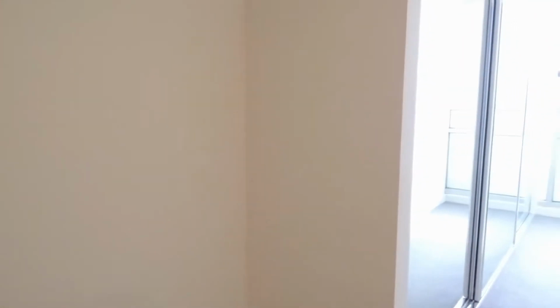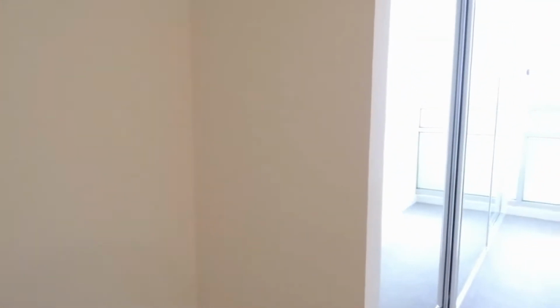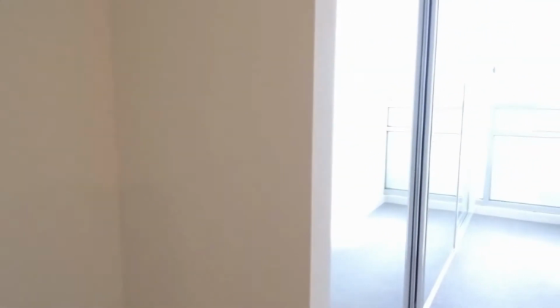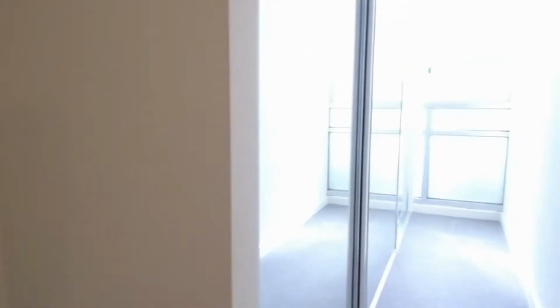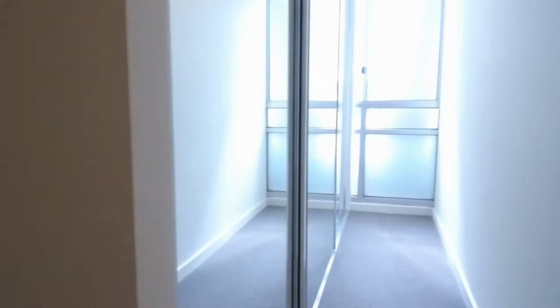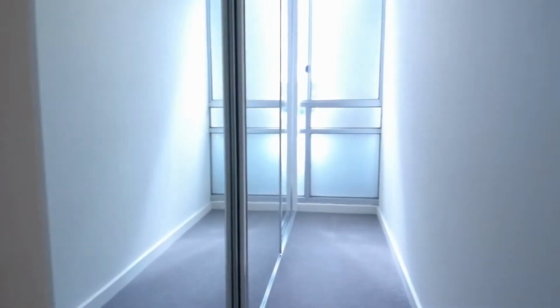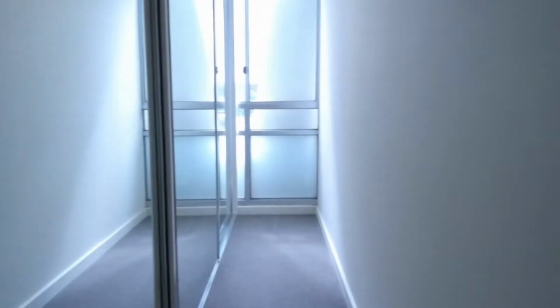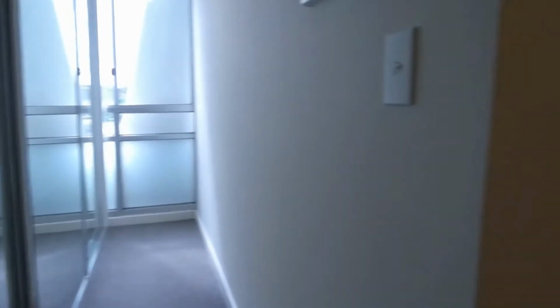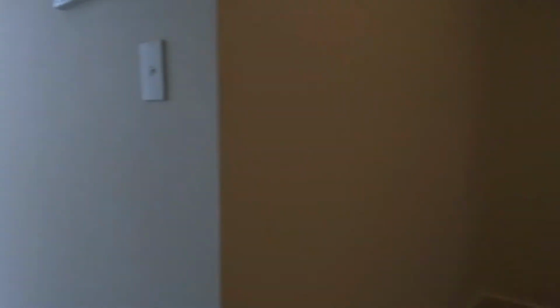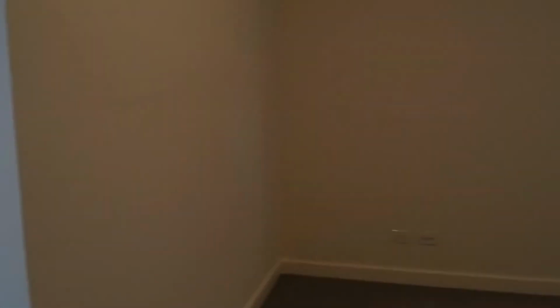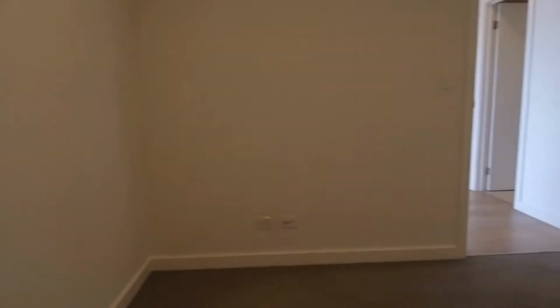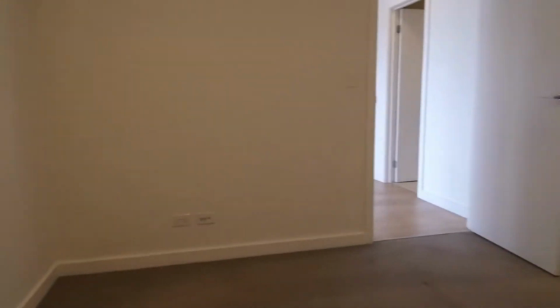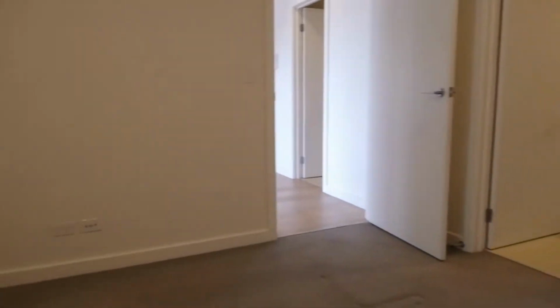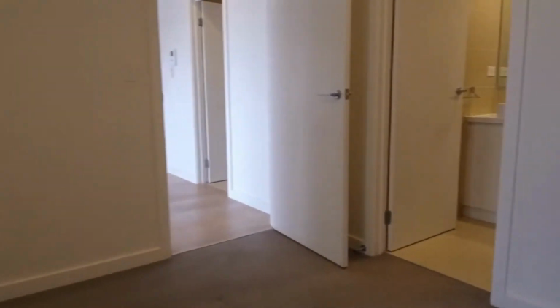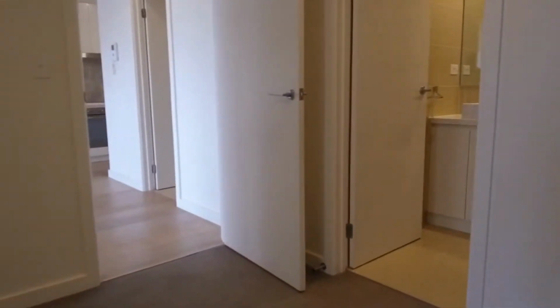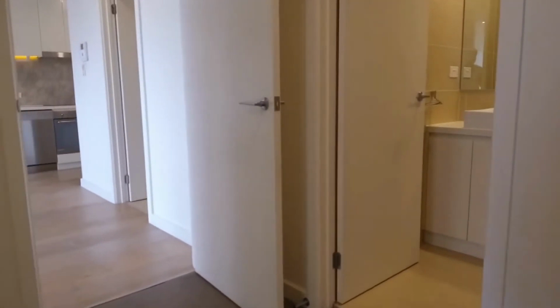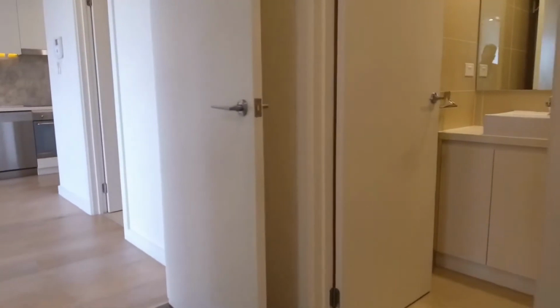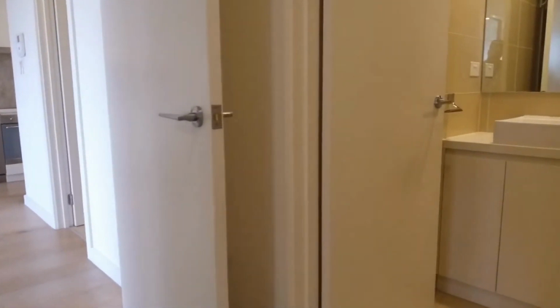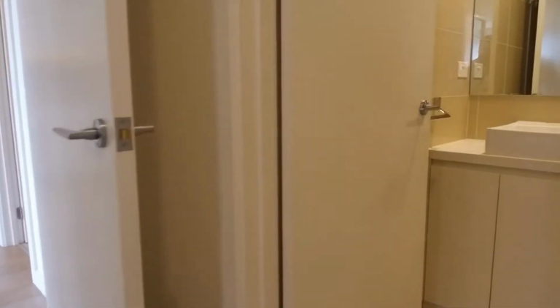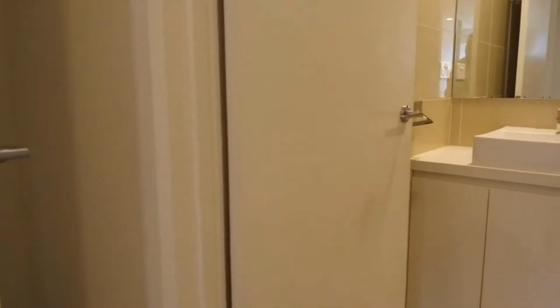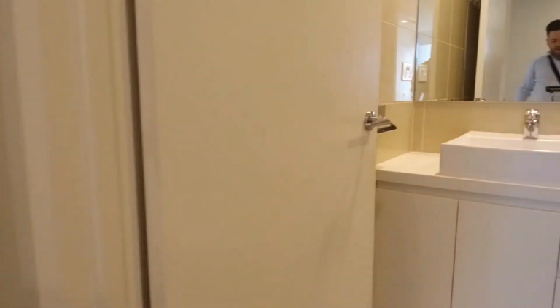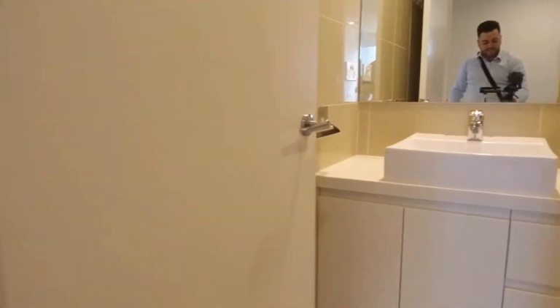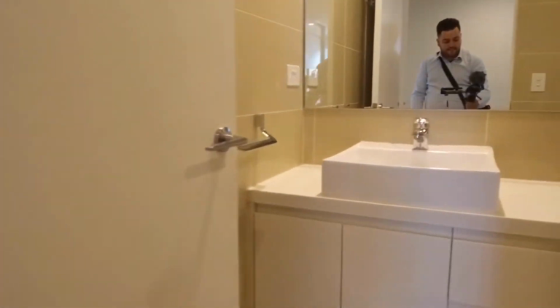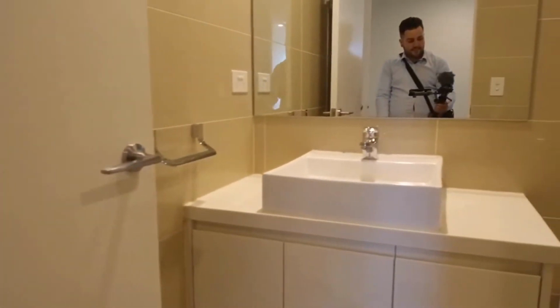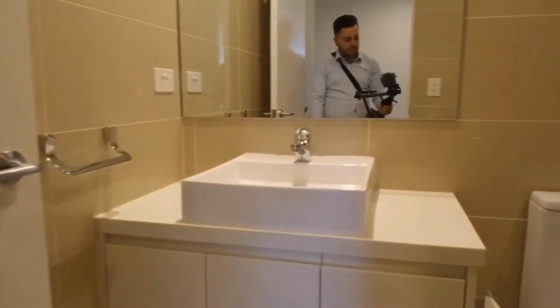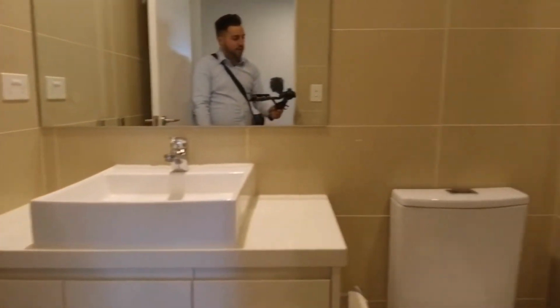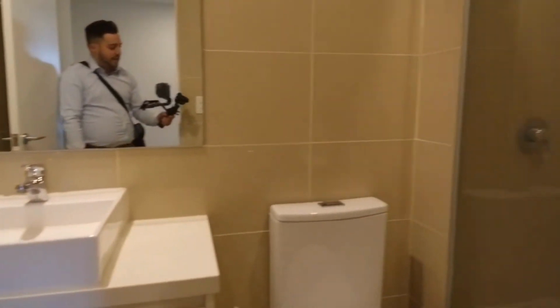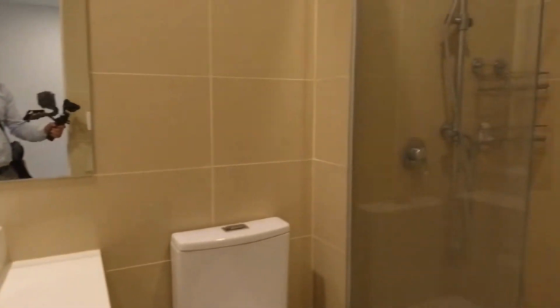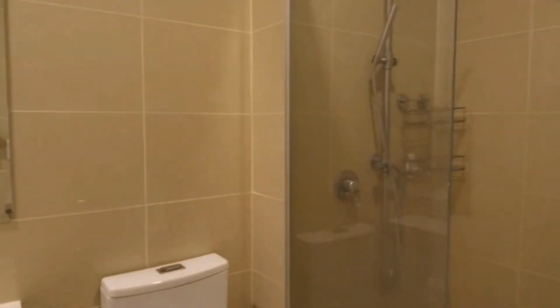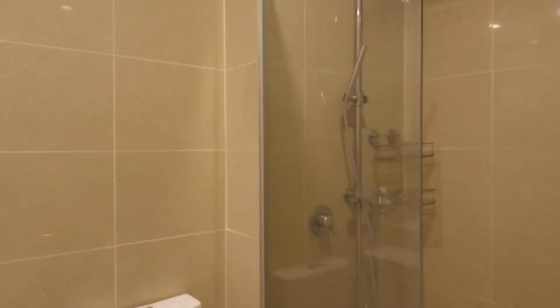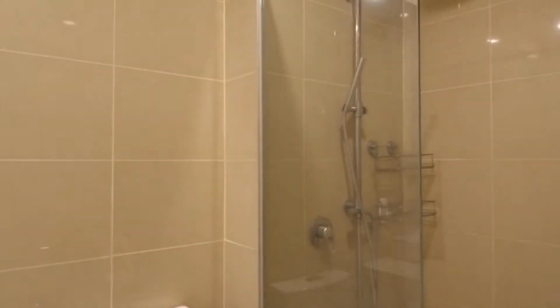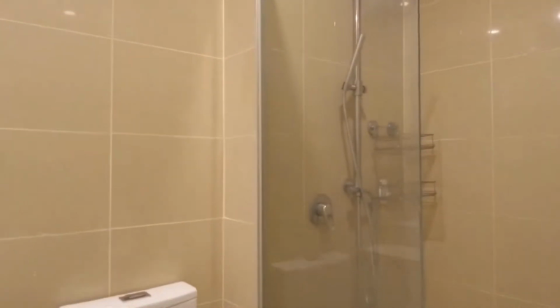You've got natural light coming into the apartment as well. Taking you through into the ensuite — again you've got mirror over vanity, toilet, and an excellent sized shower.